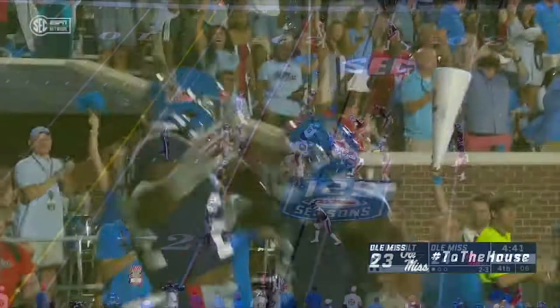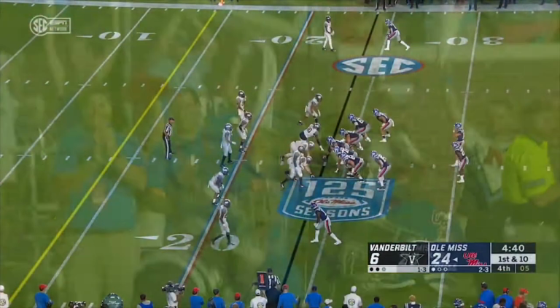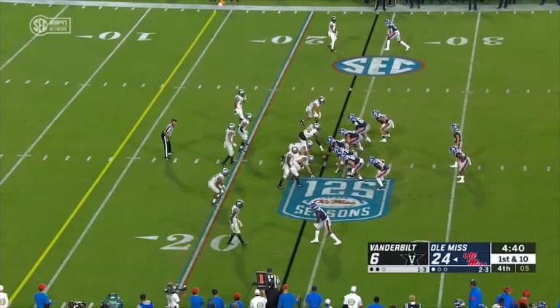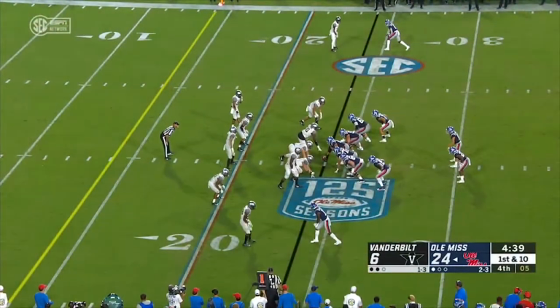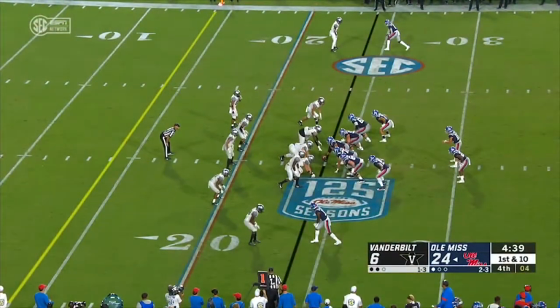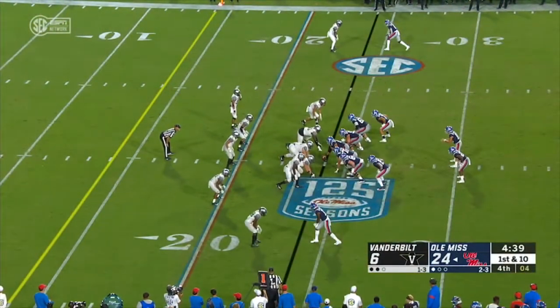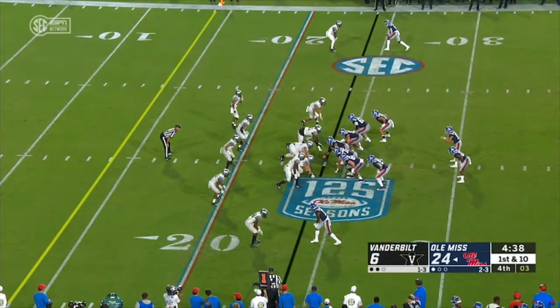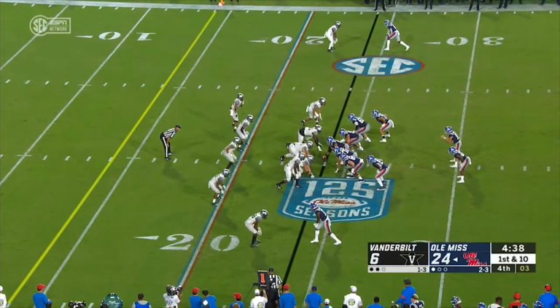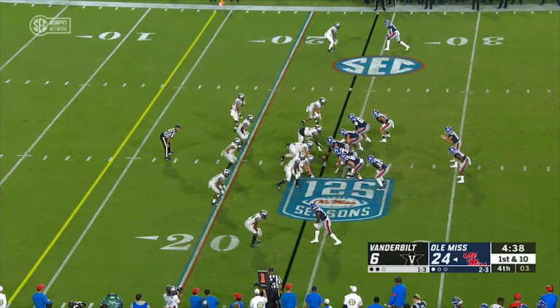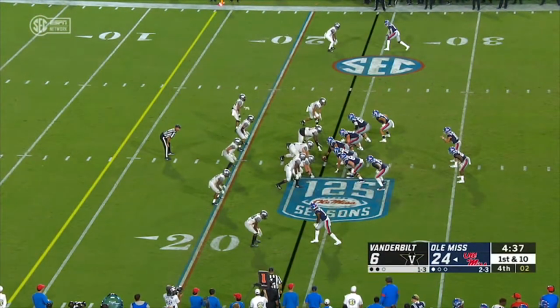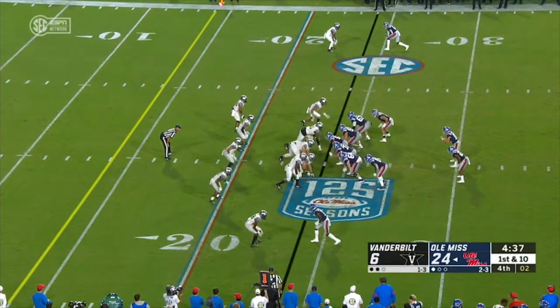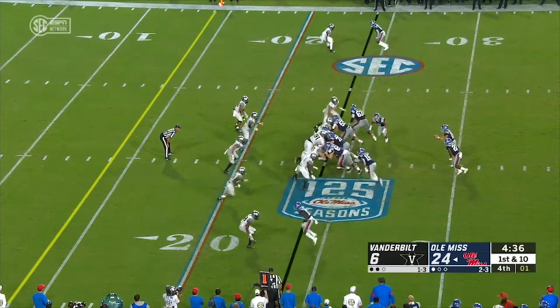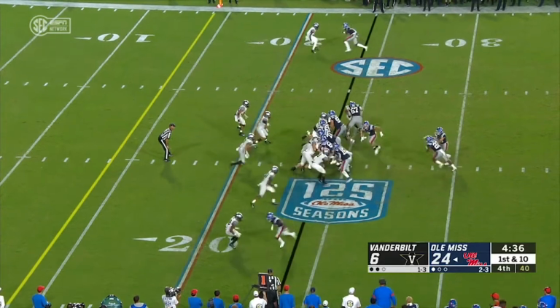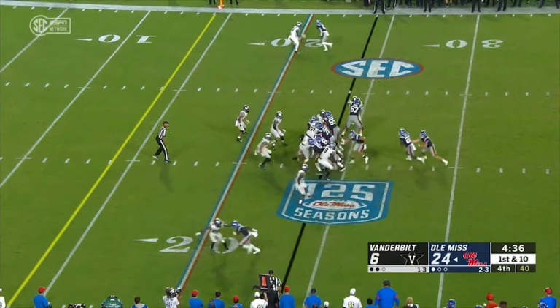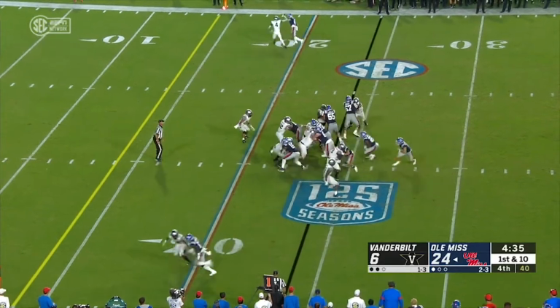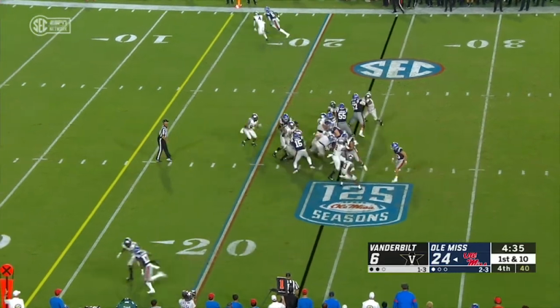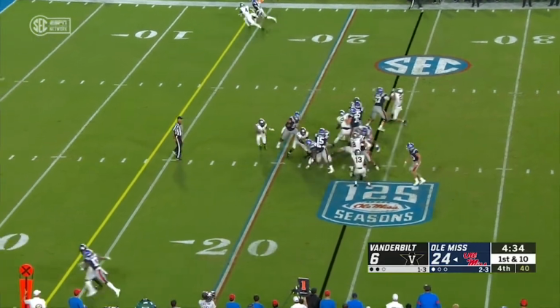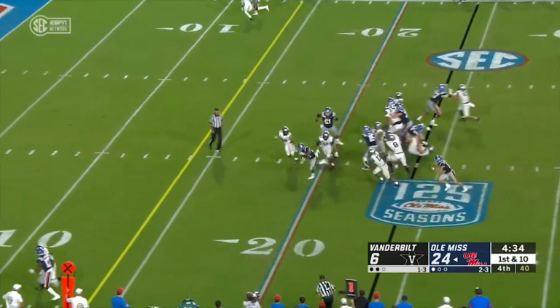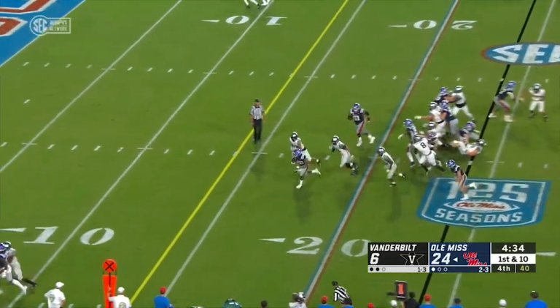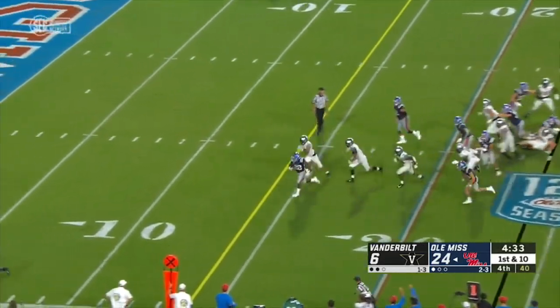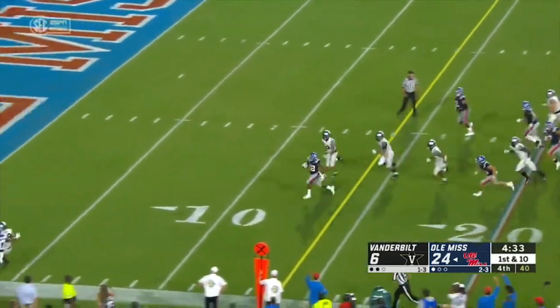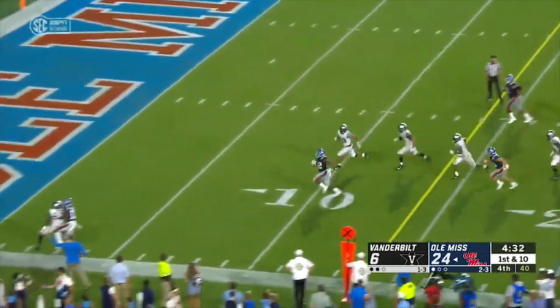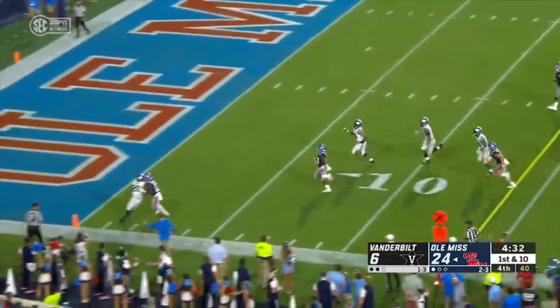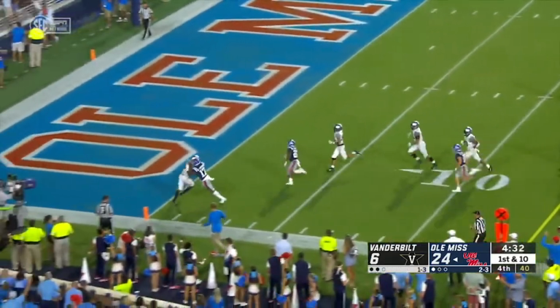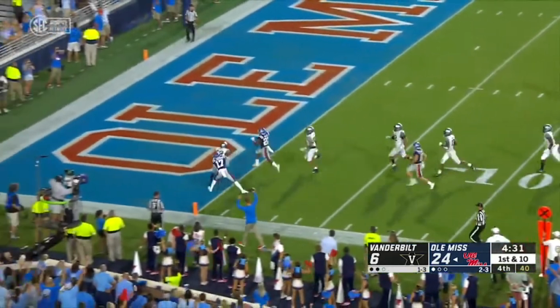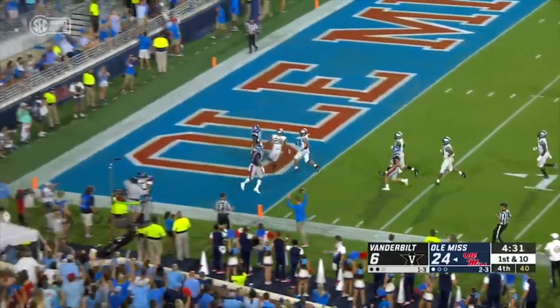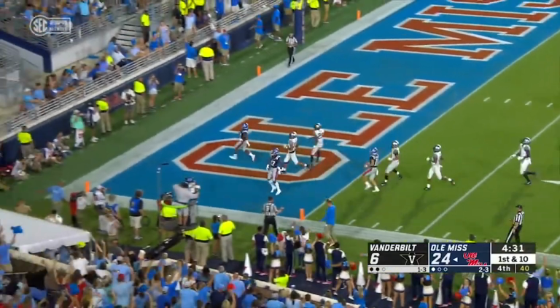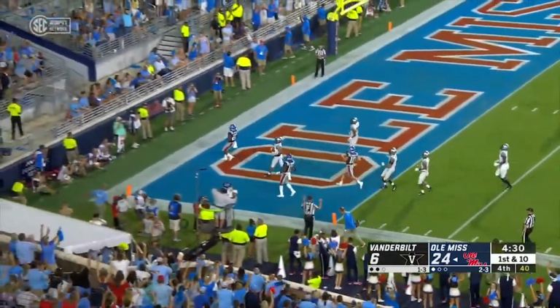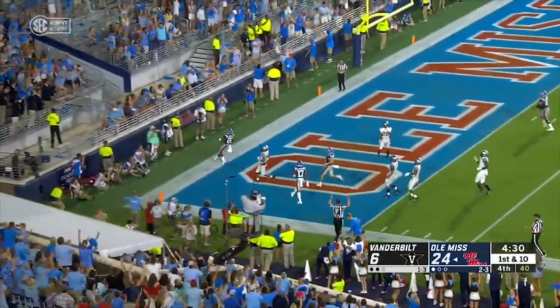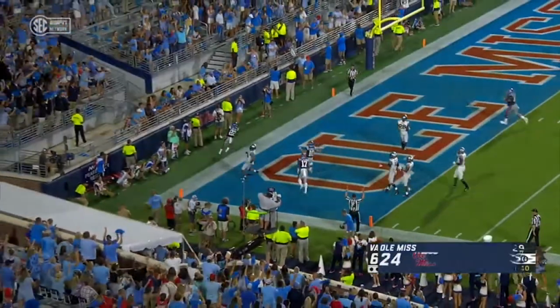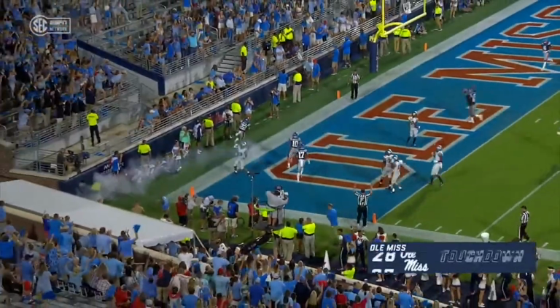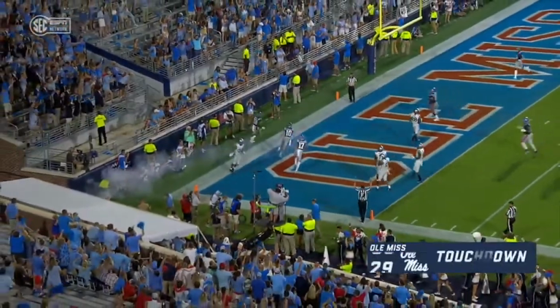Ole Miss is really going in the right direction, started of course on signing day with his fantastic freshman class. Pass to the outside — Scotty Phillips is in the end zone. Touchdown, Ole Miss.